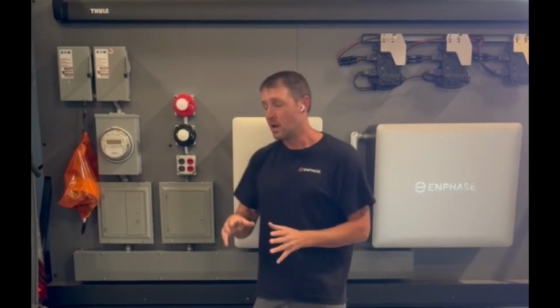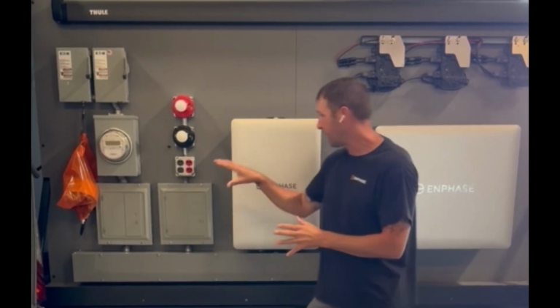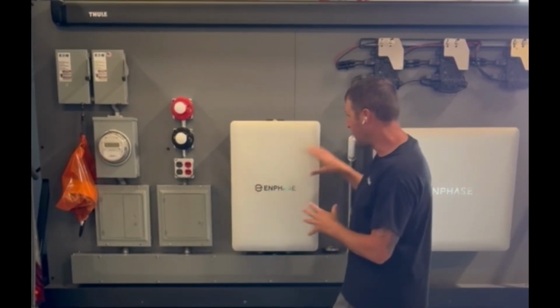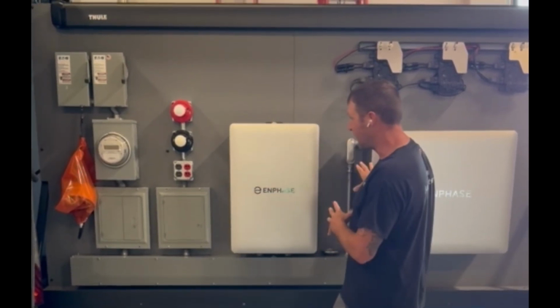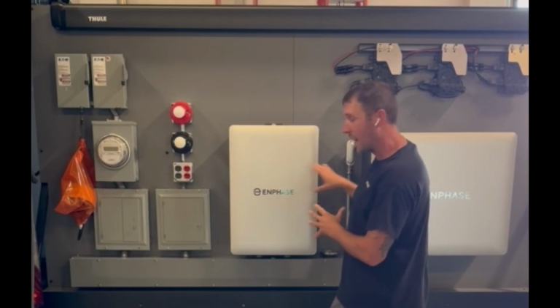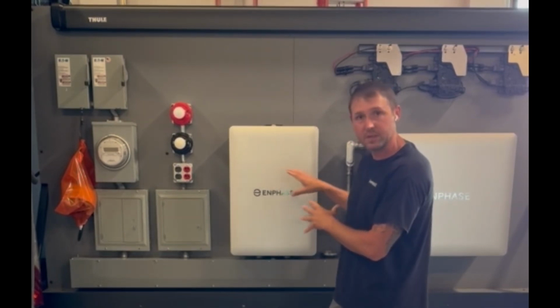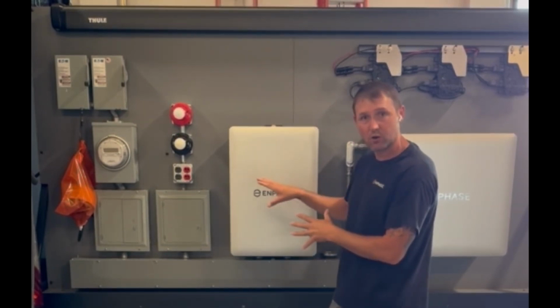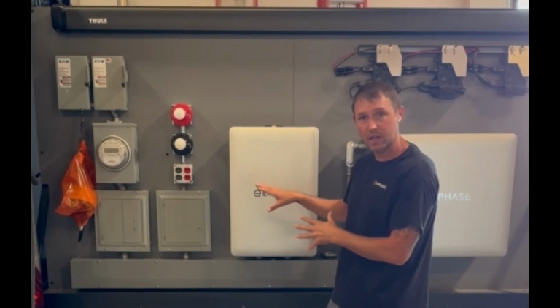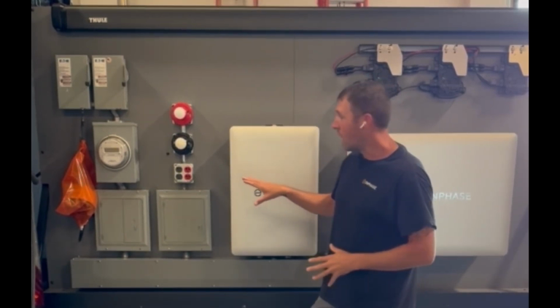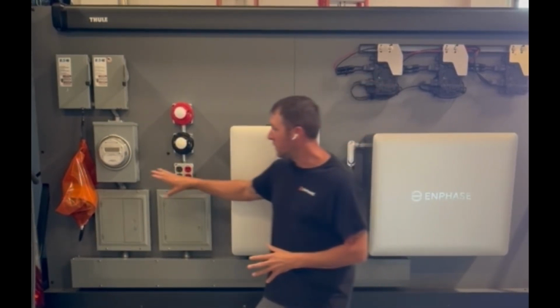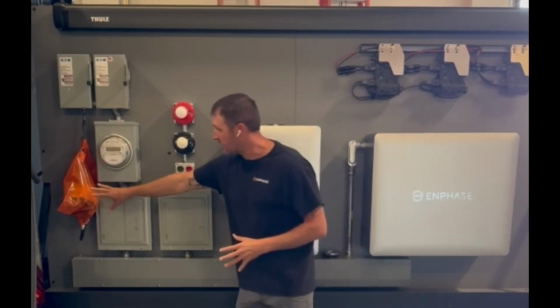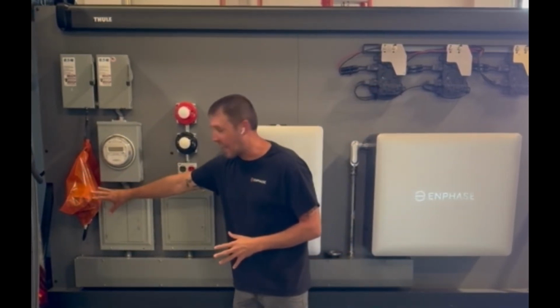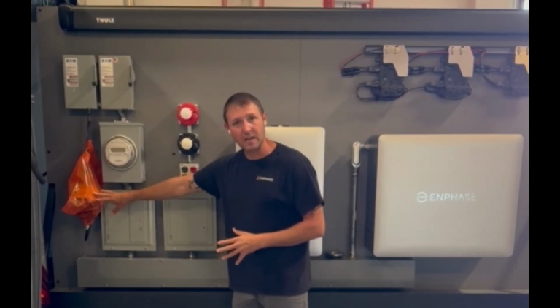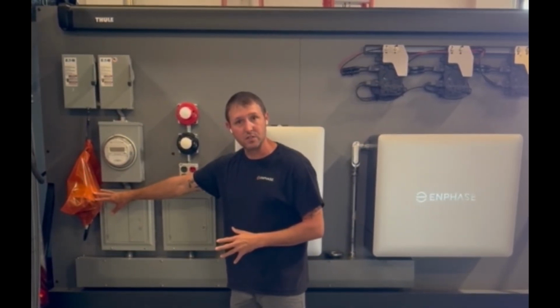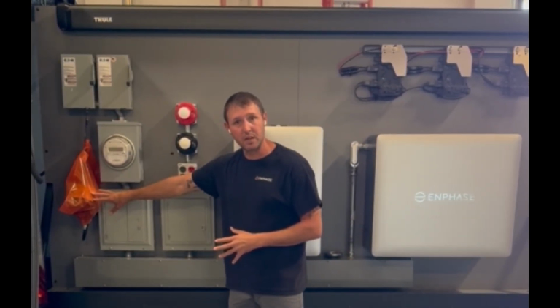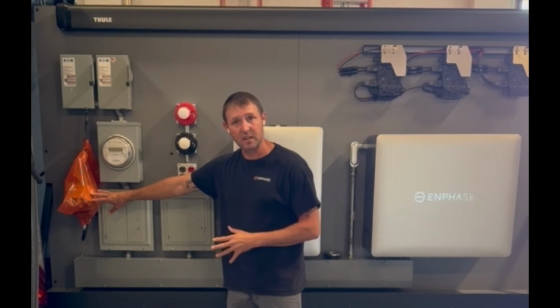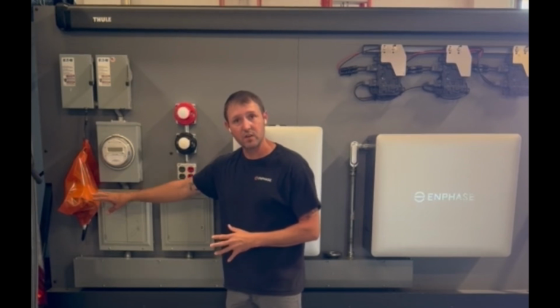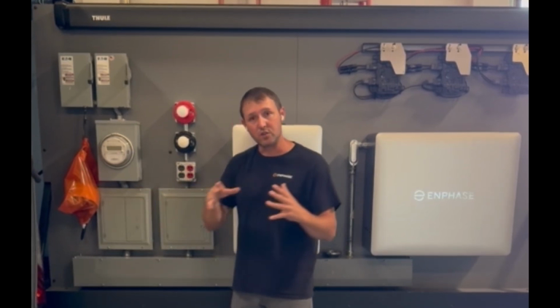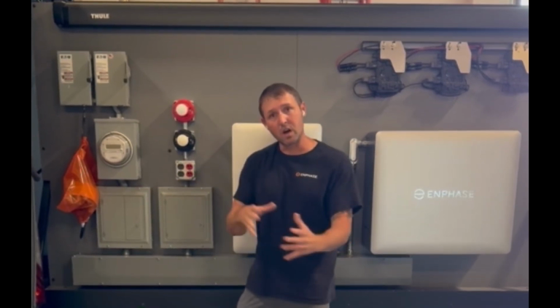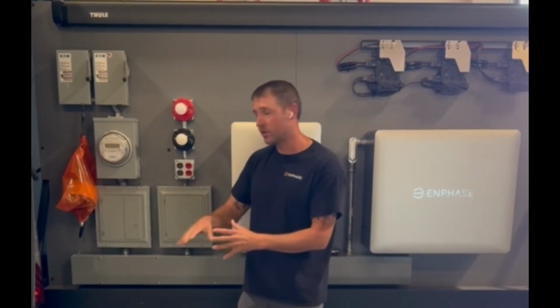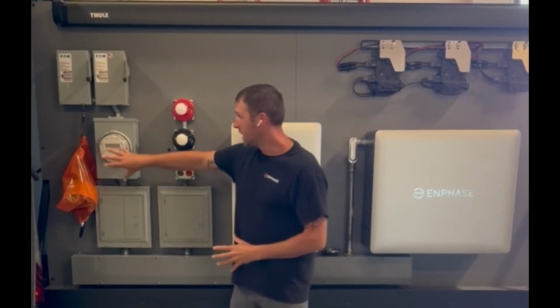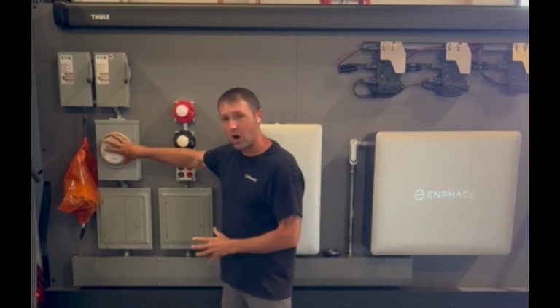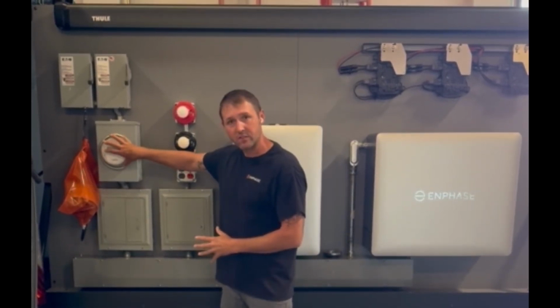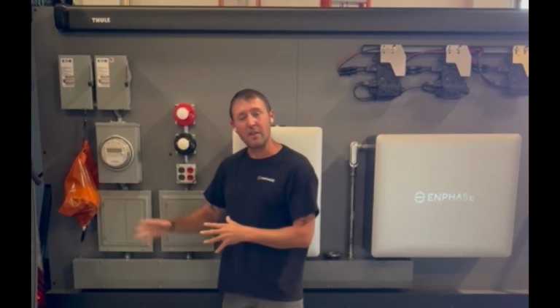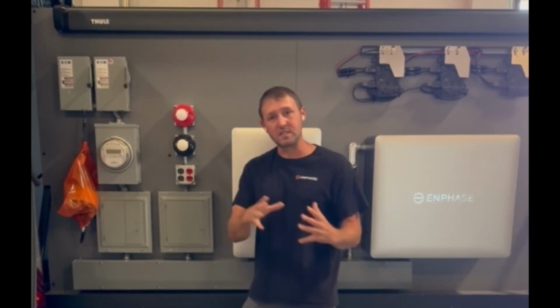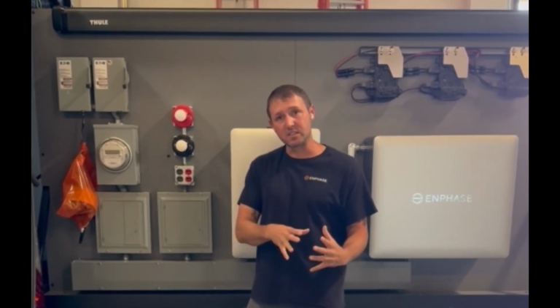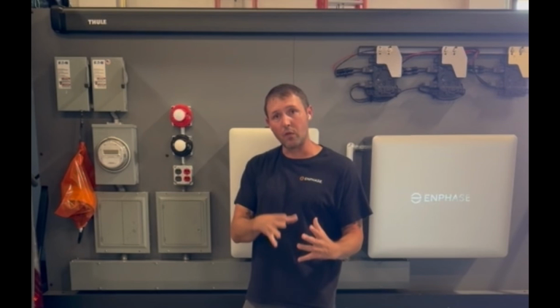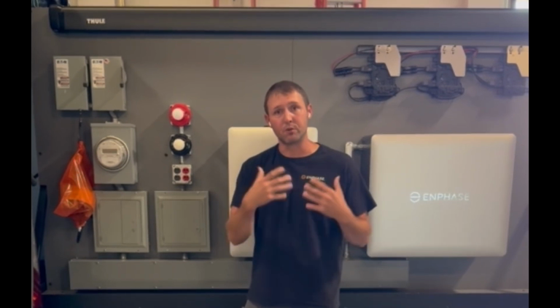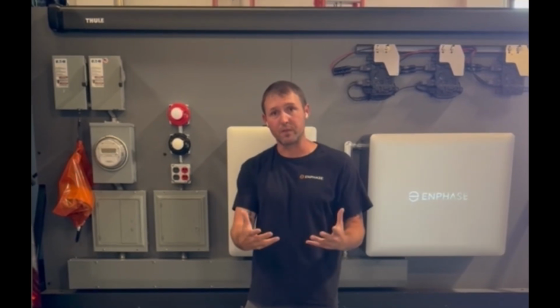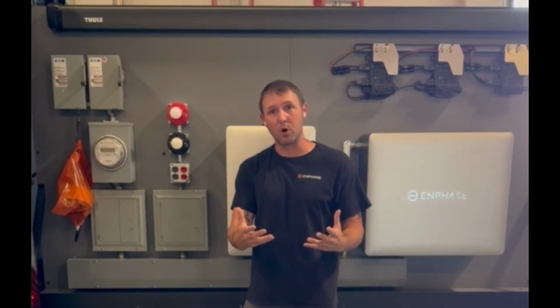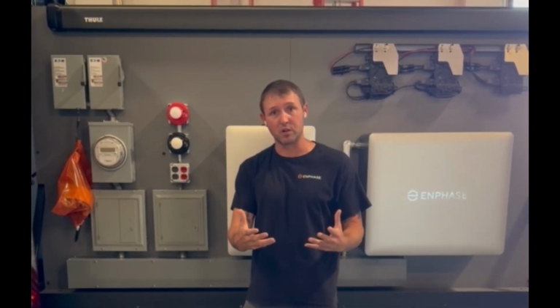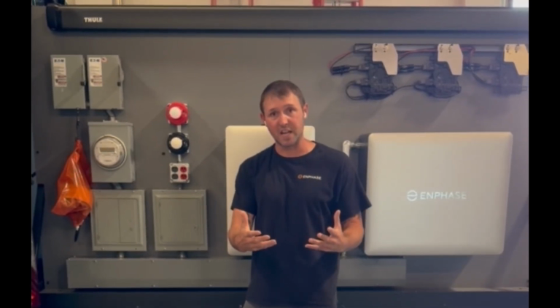Having everything wired up and installed correctly, have the bag hanging right next to the utility meter just like this. Utility will come out, install that, and then once they get that installed, you can proceed with that remote functional validation.